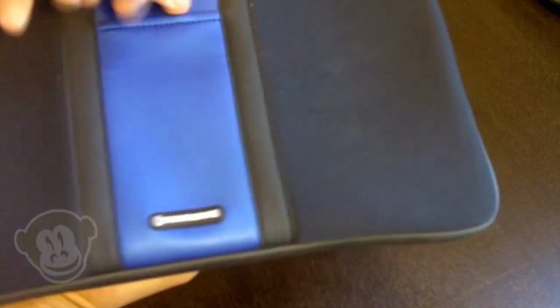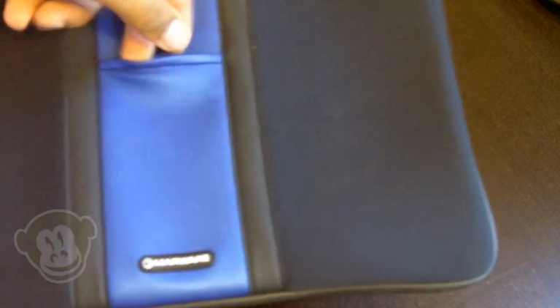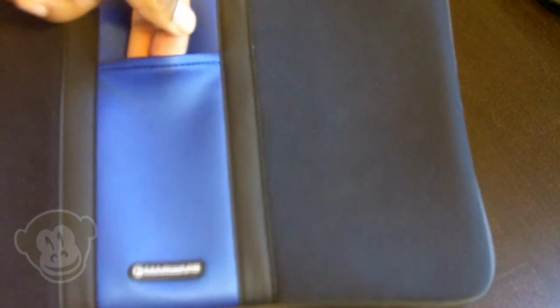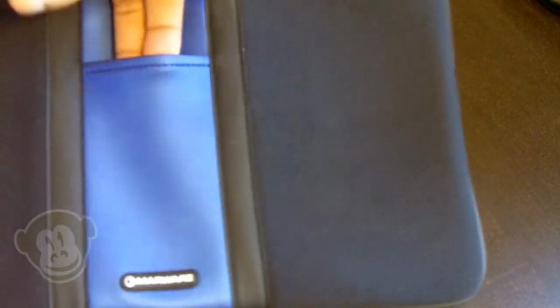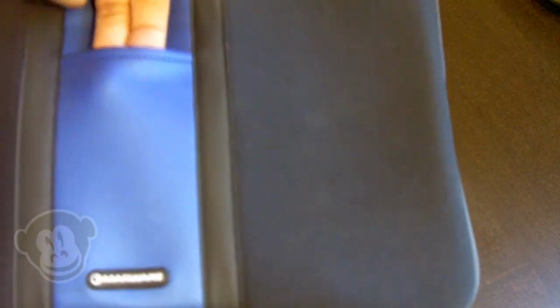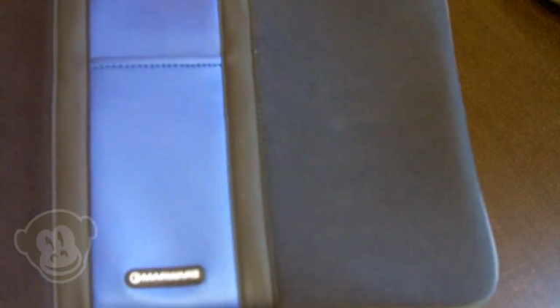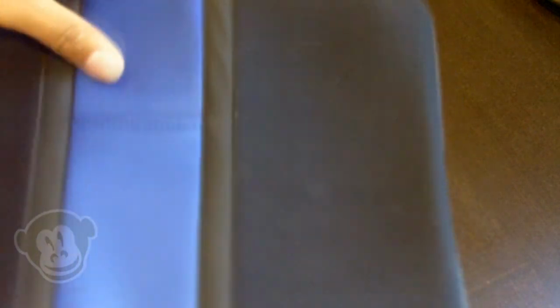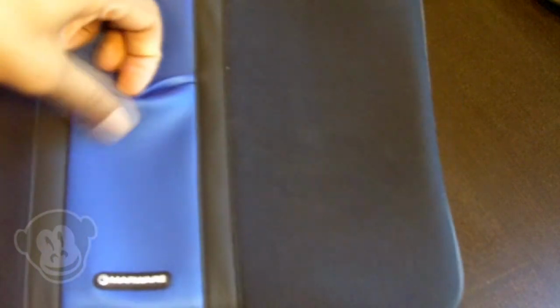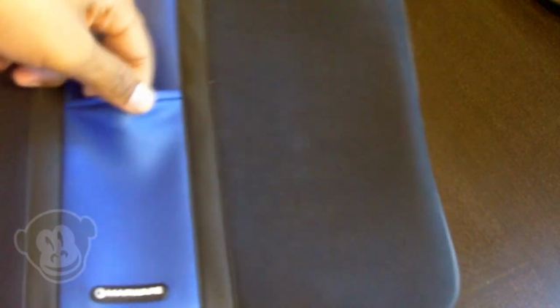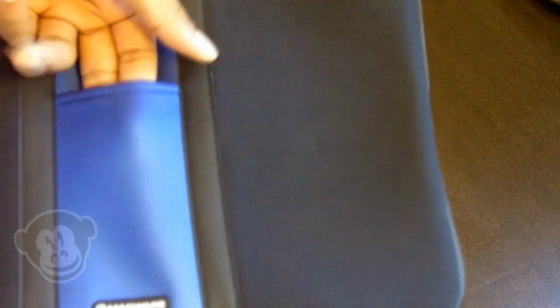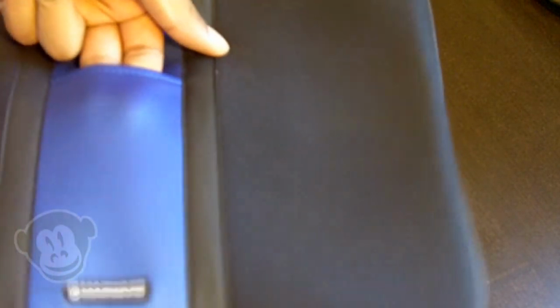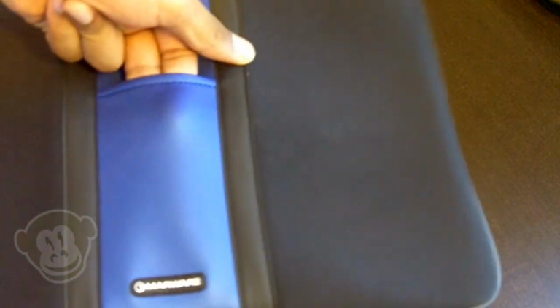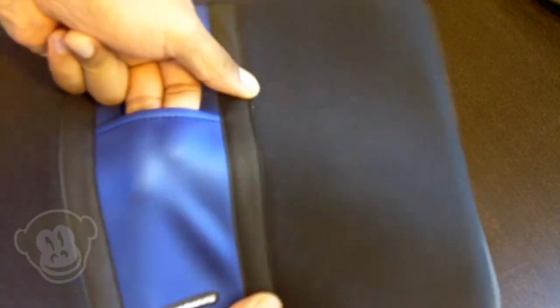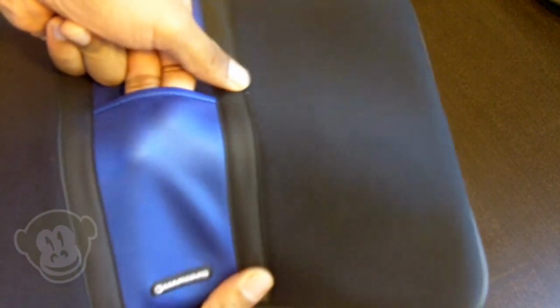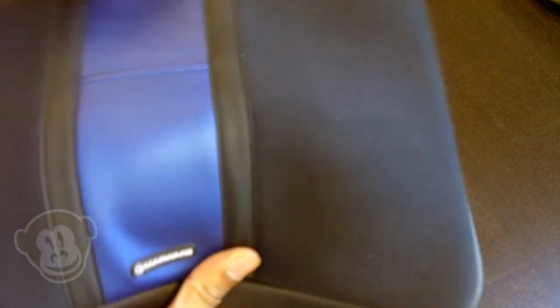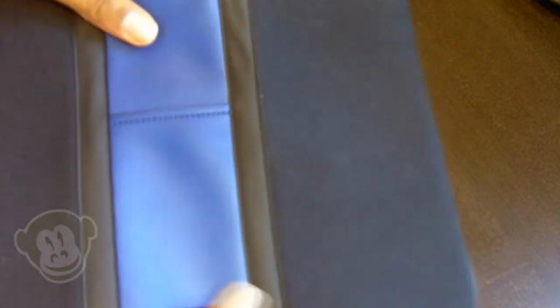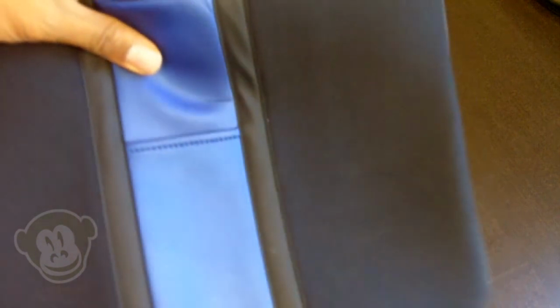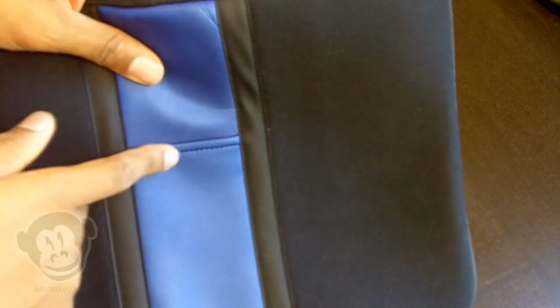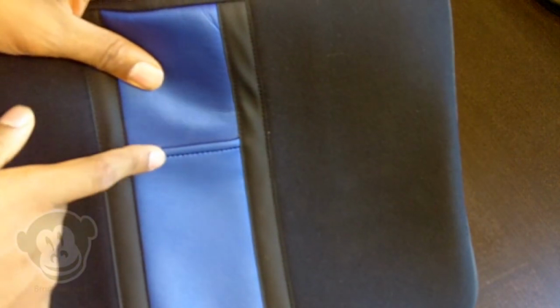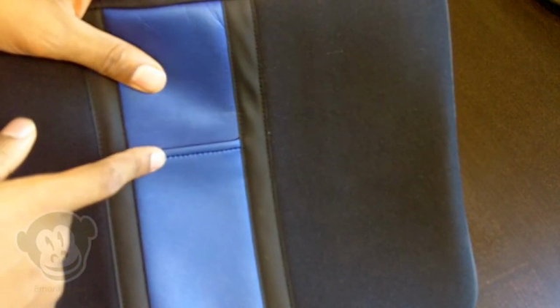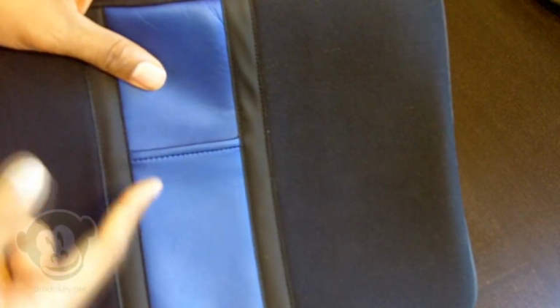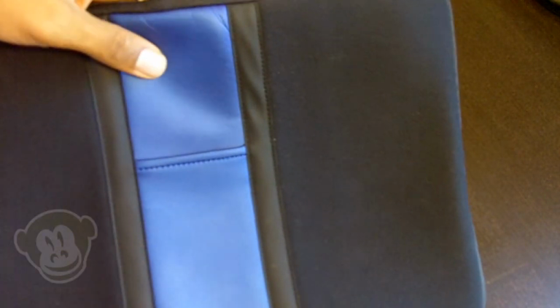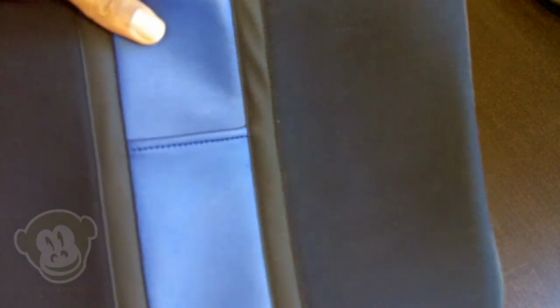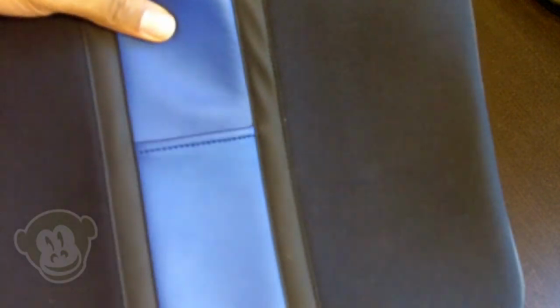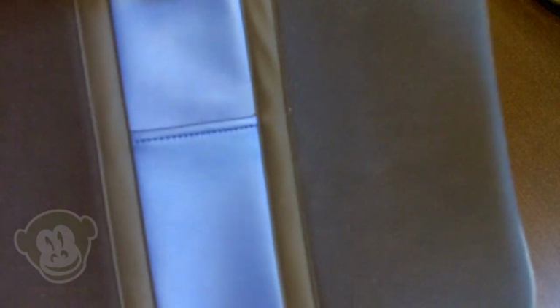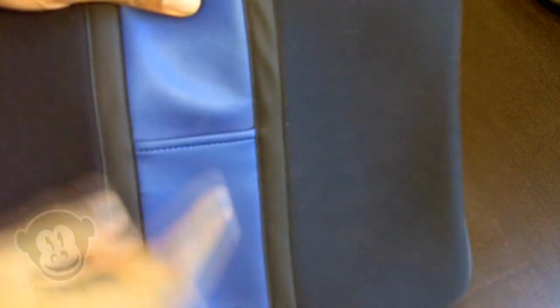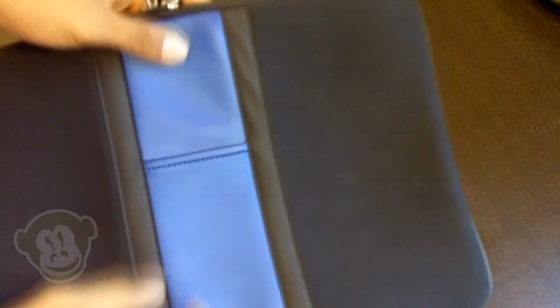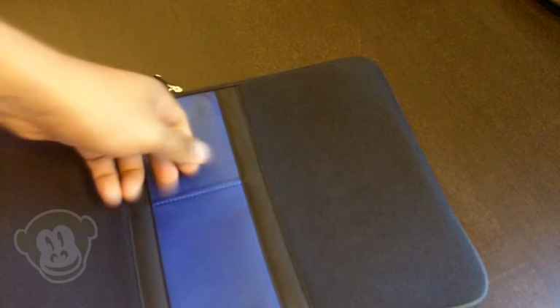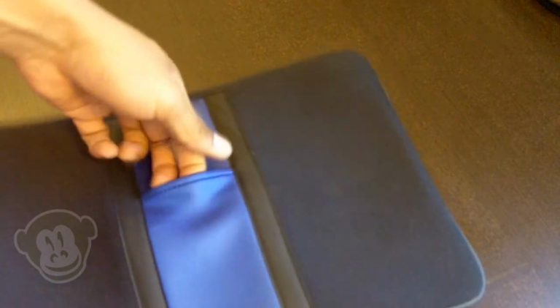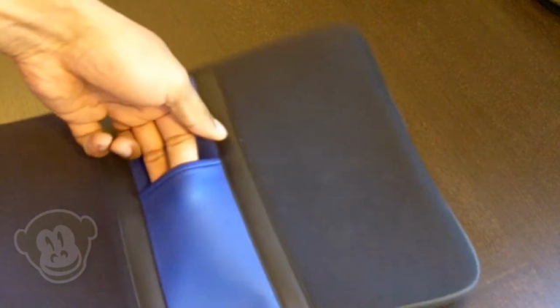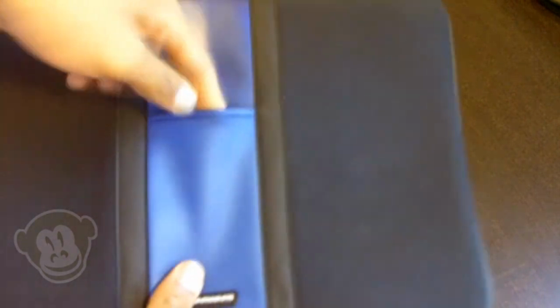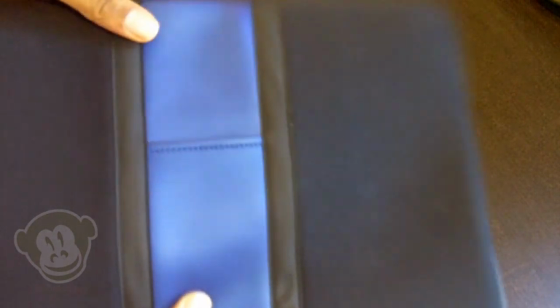They've got this middle strip here — they call it an orca skin — and it's very stretchy, as you can see my finger stretching here. You can fit your iPod, your iPhone, a camera, or even a mouse in it. It does stretch to fit.